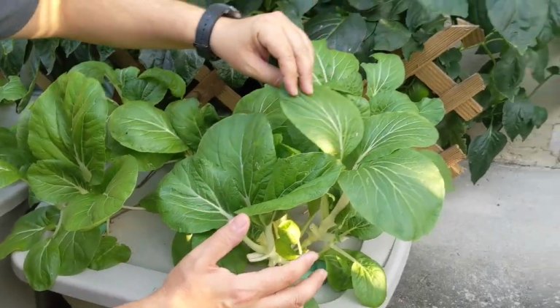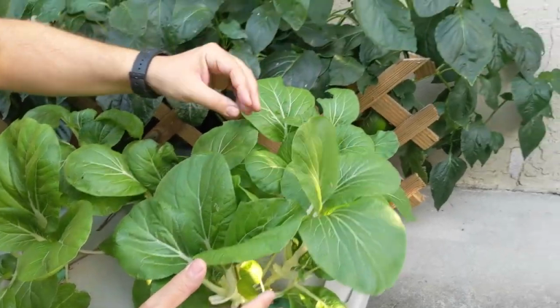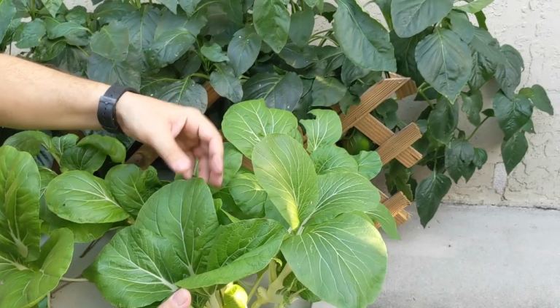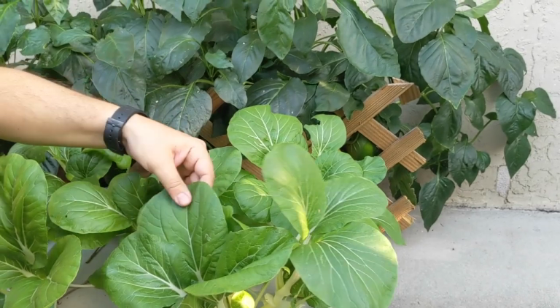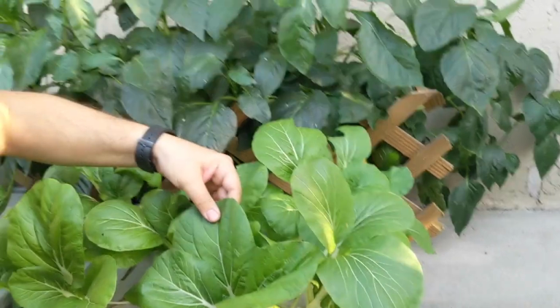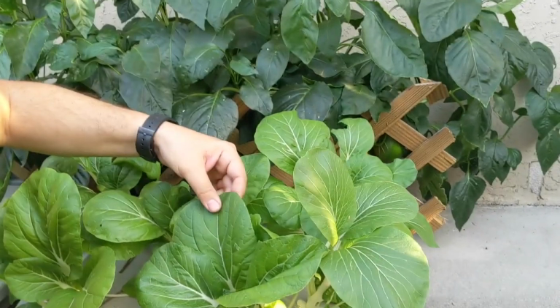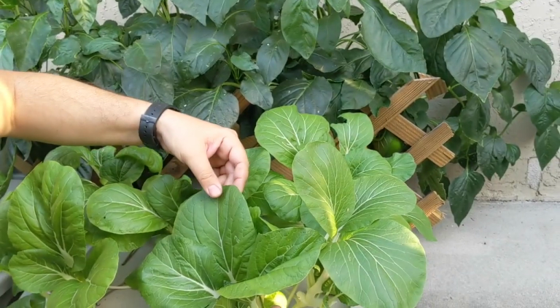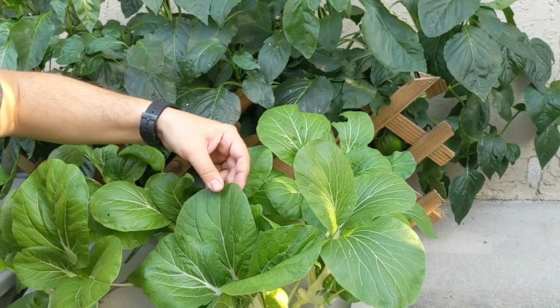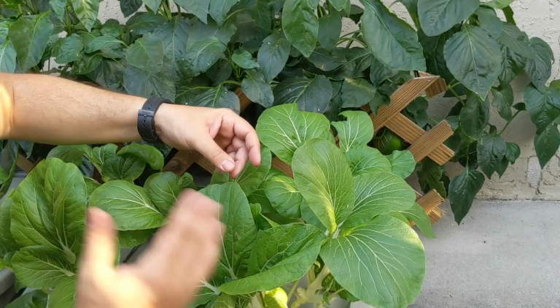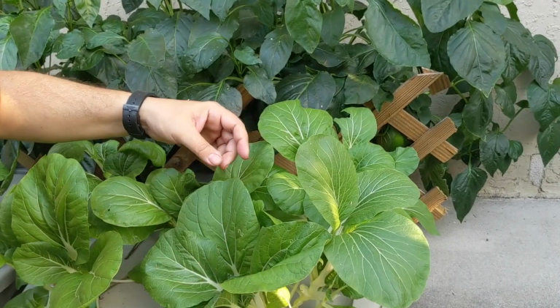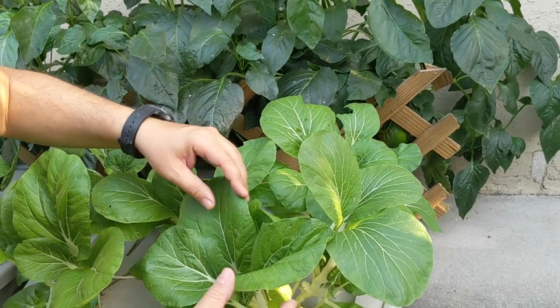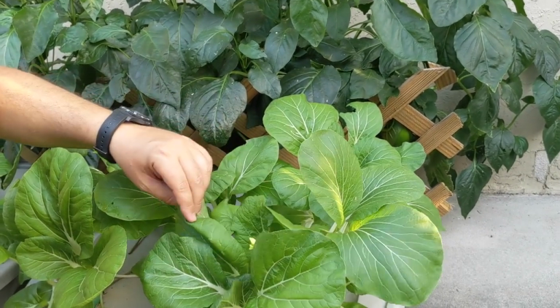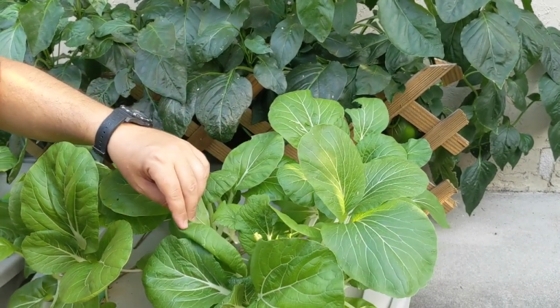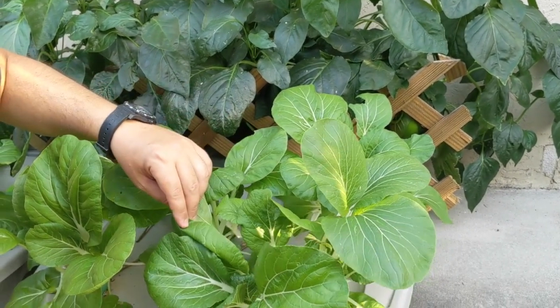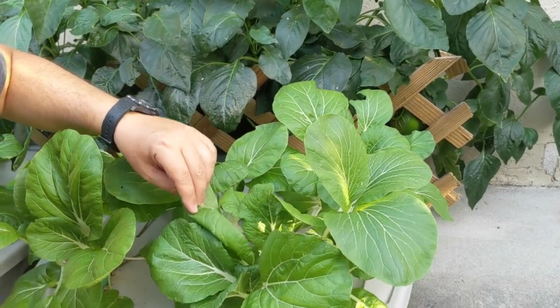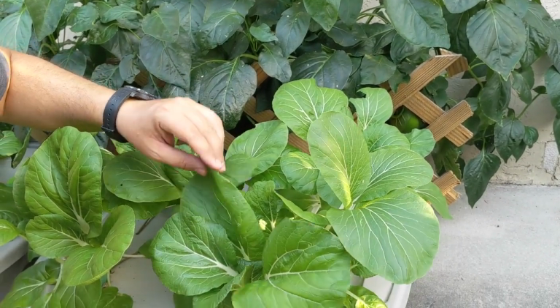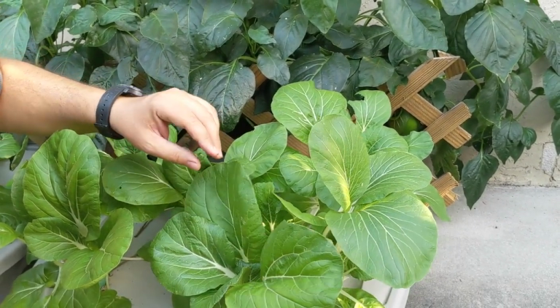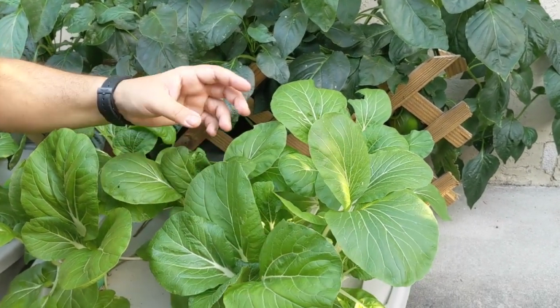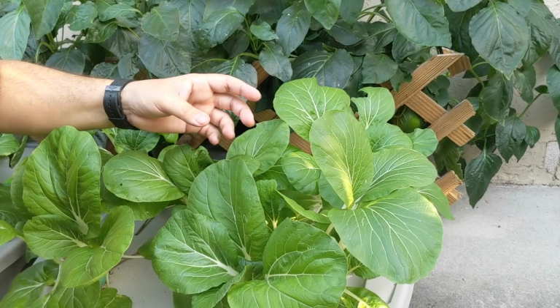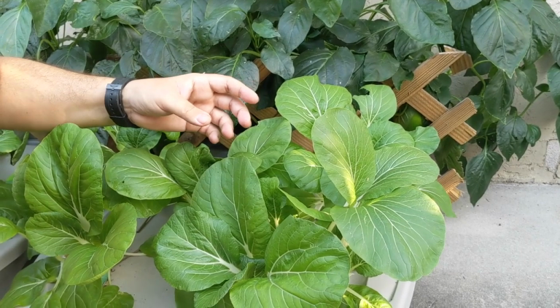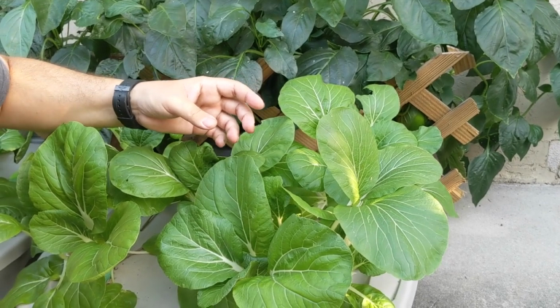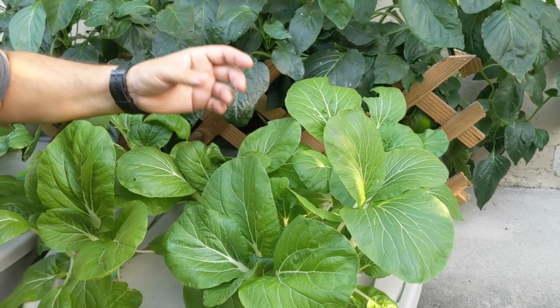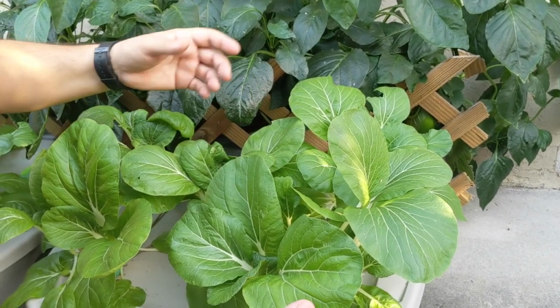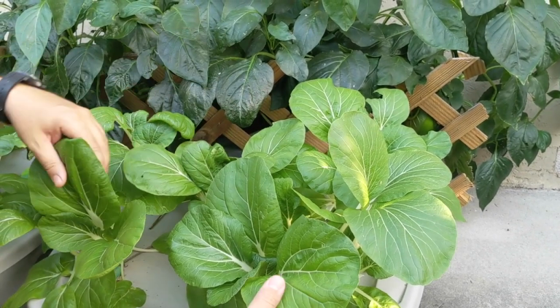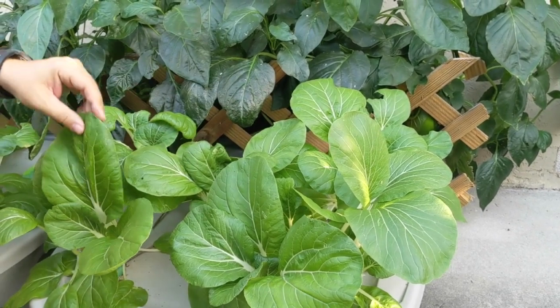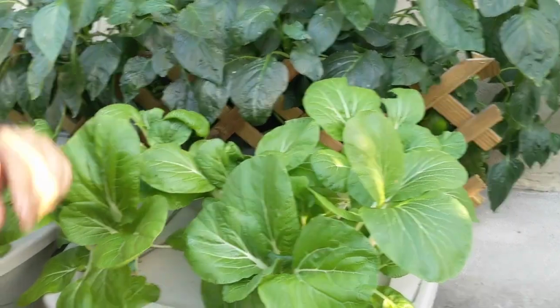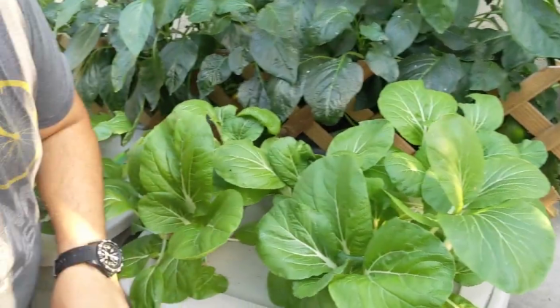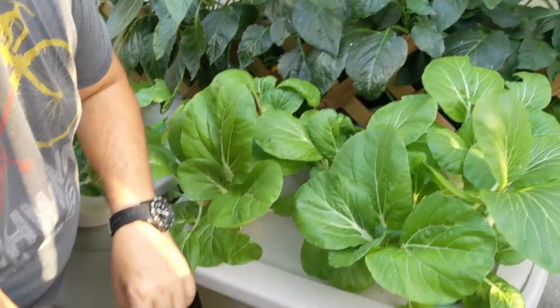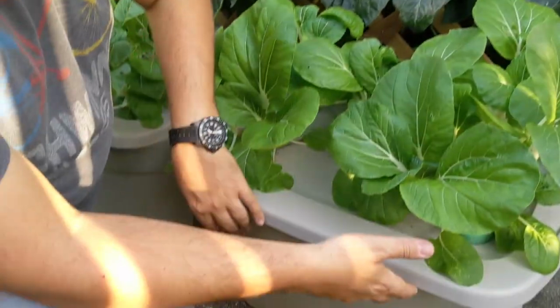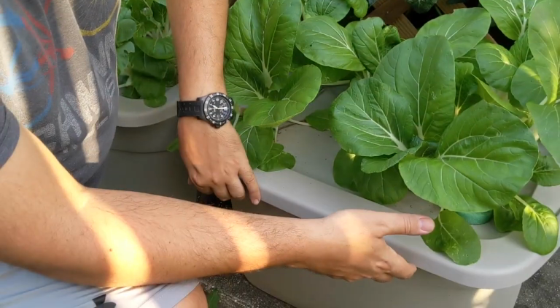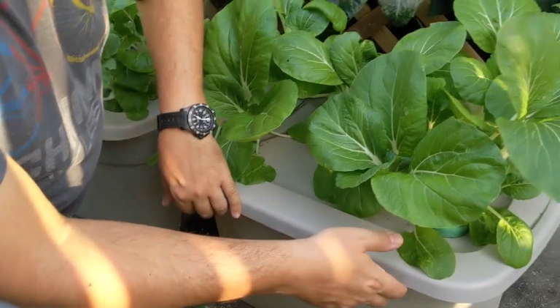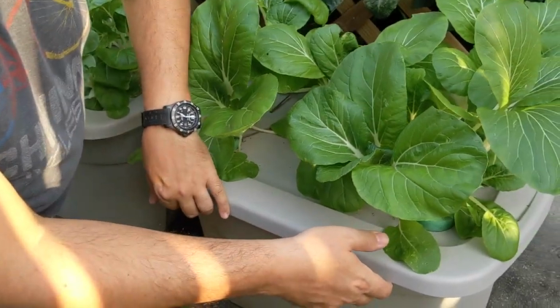This is actually the second harvest. I've already plucked an entire harvest out of this and they grew back in like 3 days. This is really really awesome — let's go down here and I'll show you the roots.